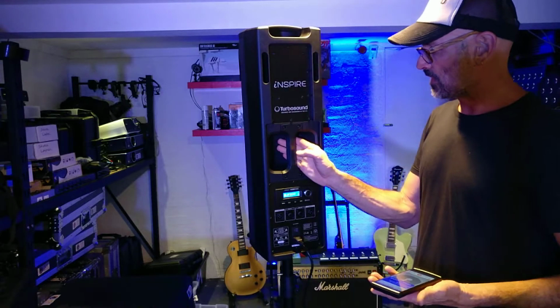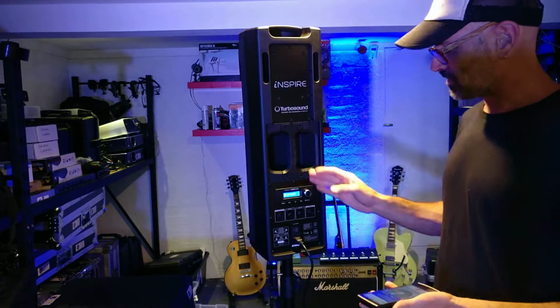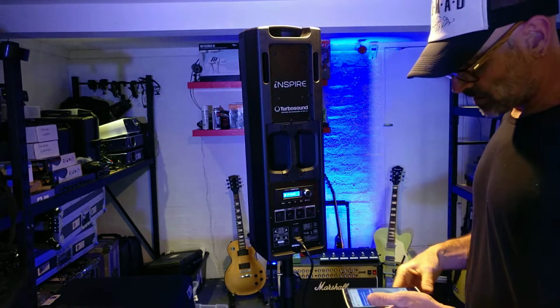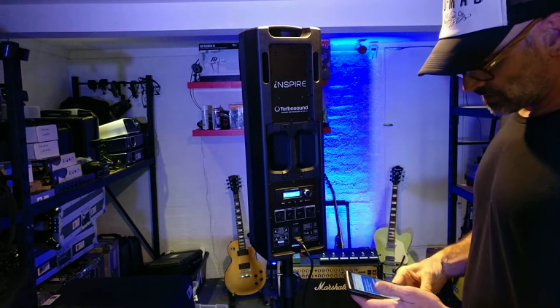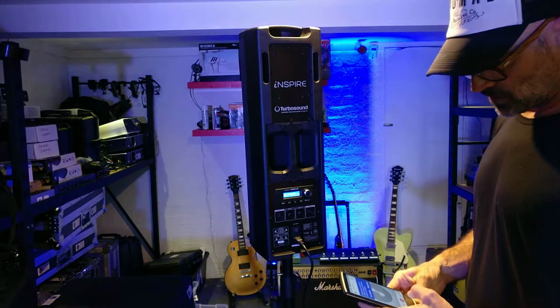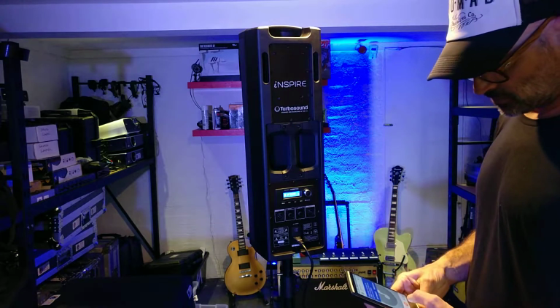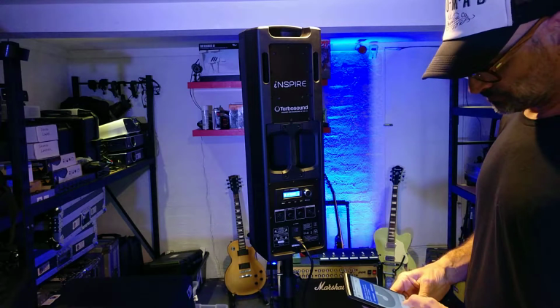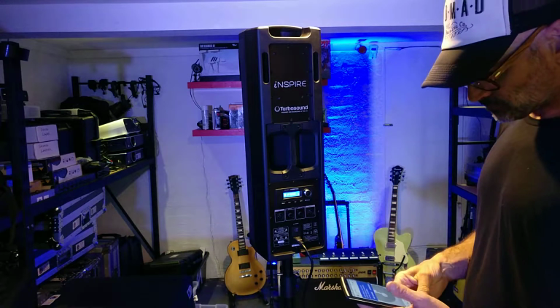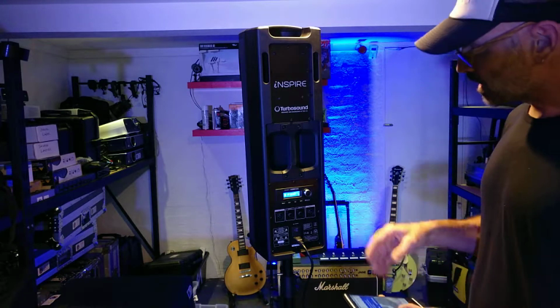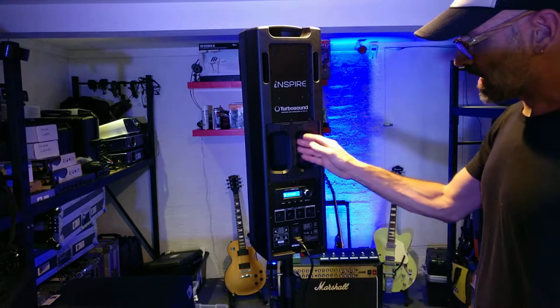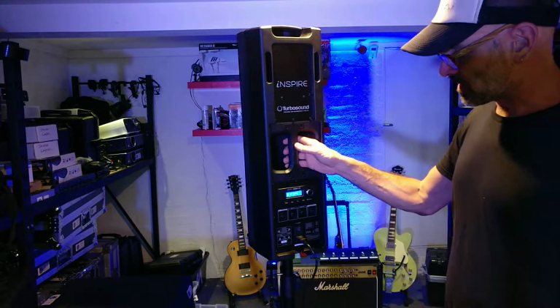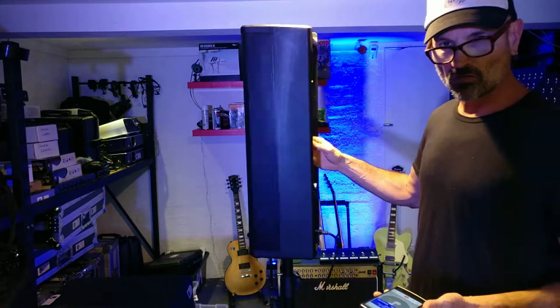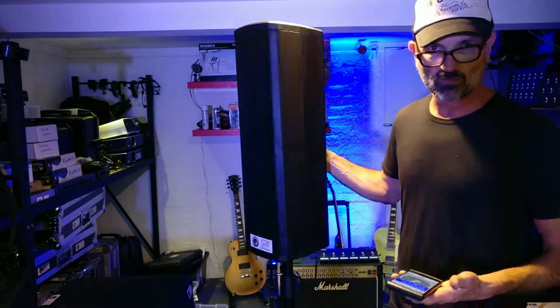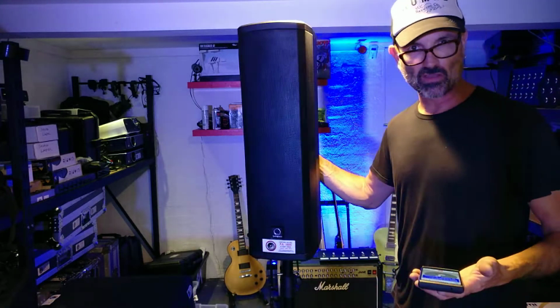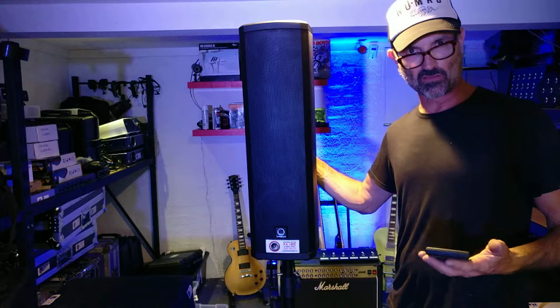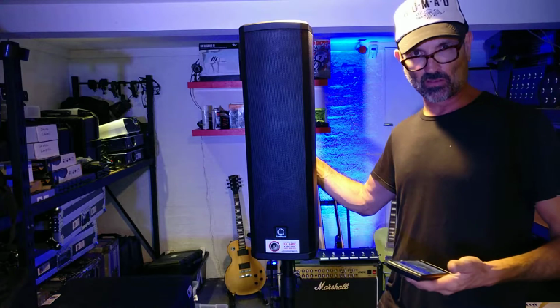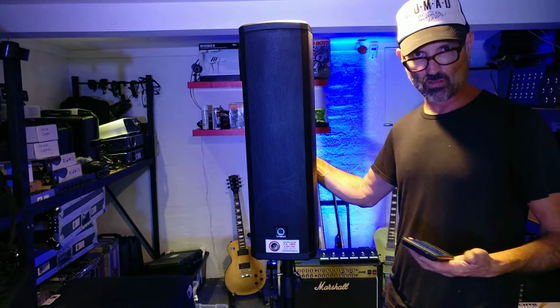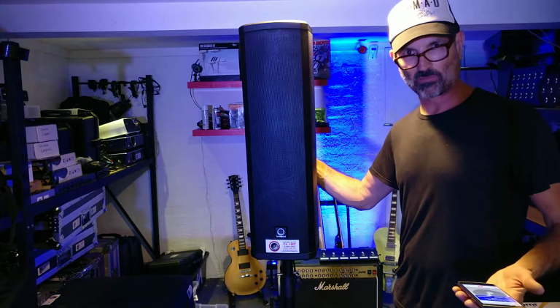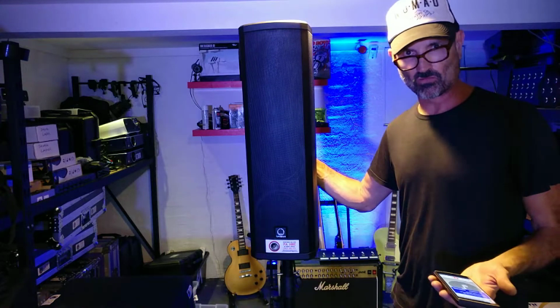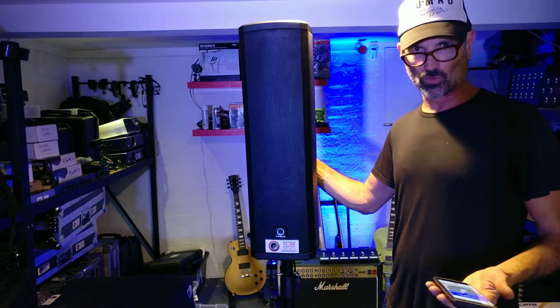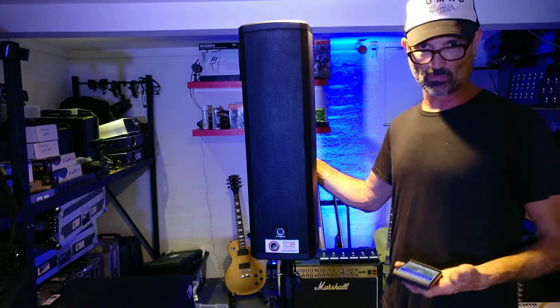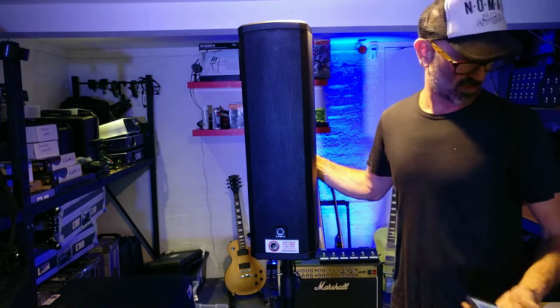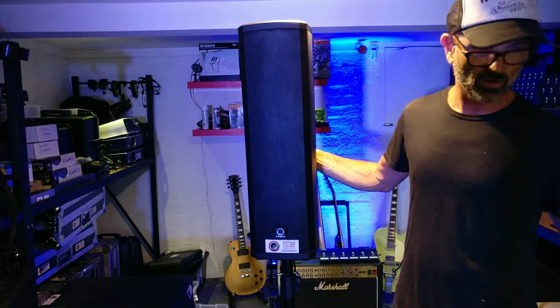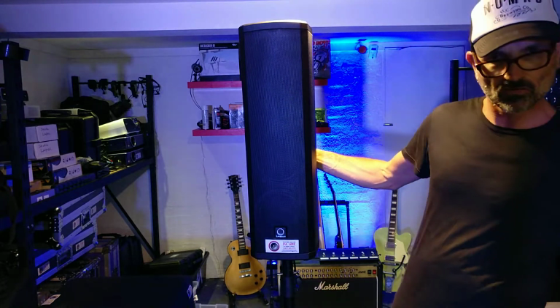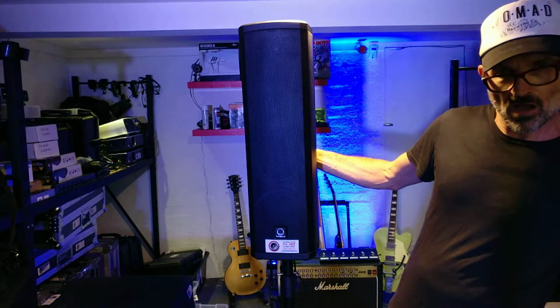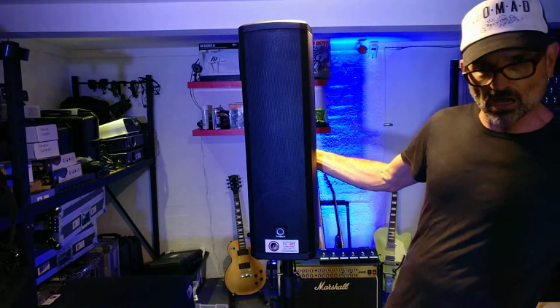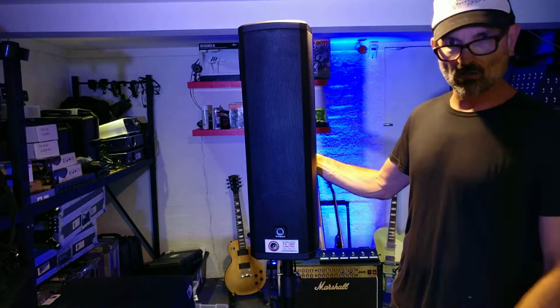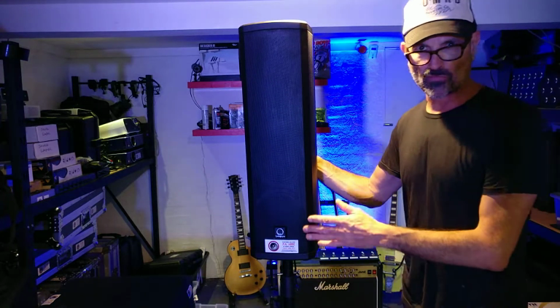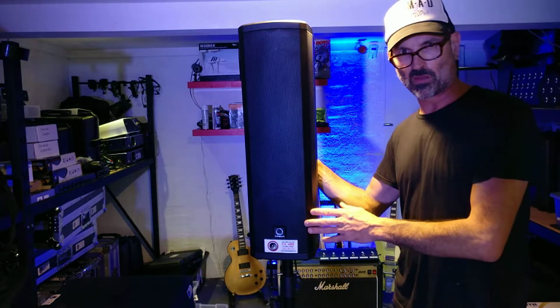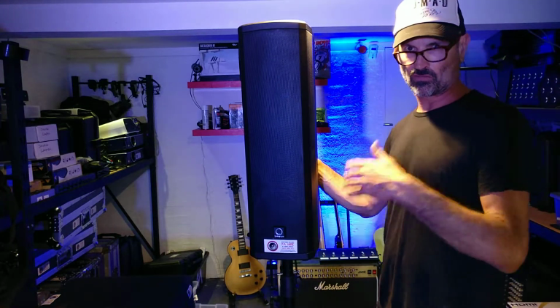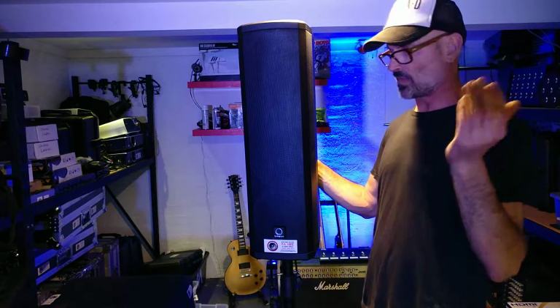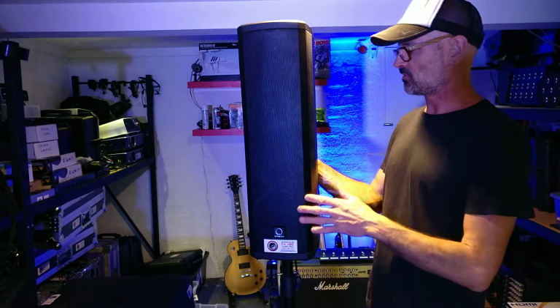This is very easy to use, and you can get the TurboControl app to control all your TurboSound products from the iOS store or the App Store.